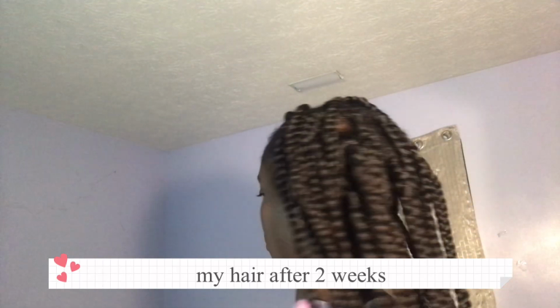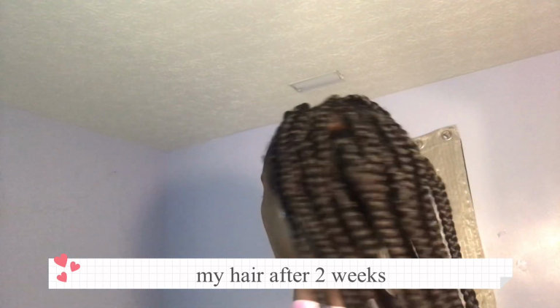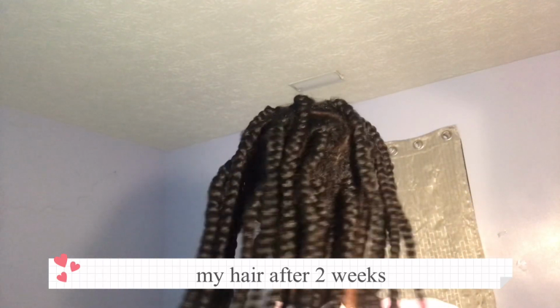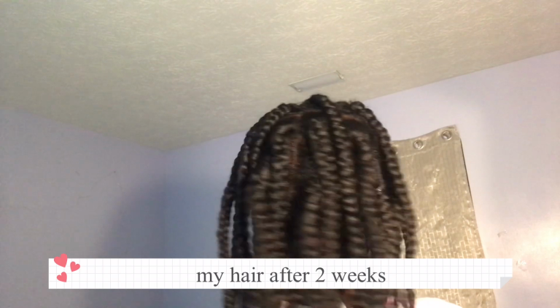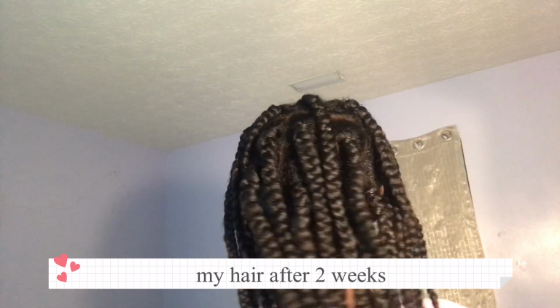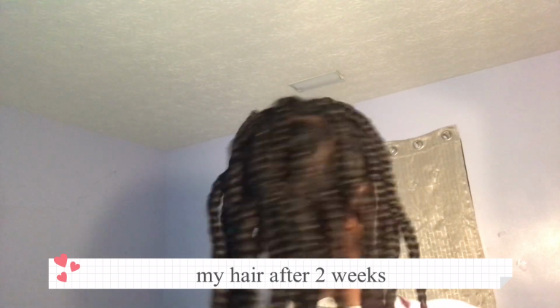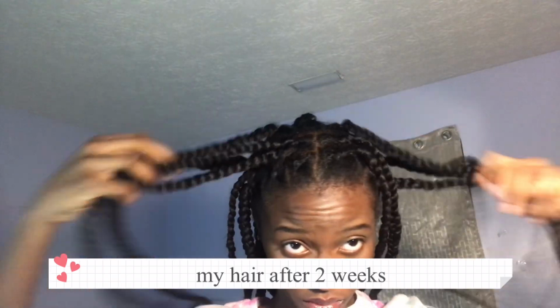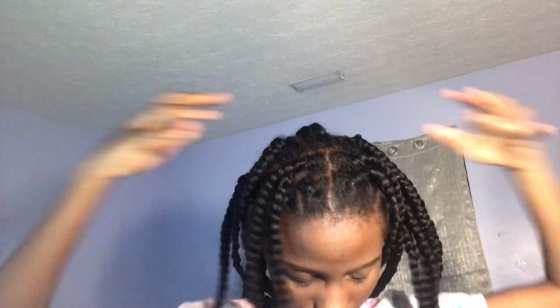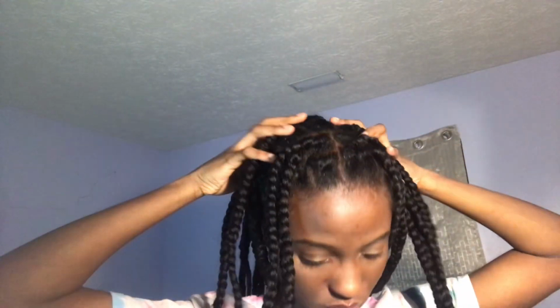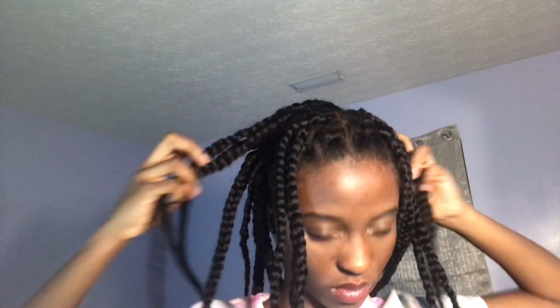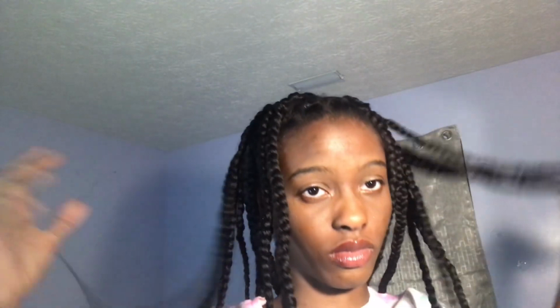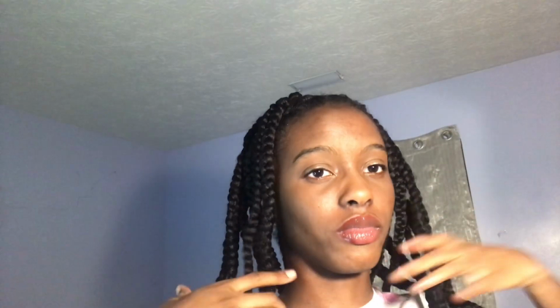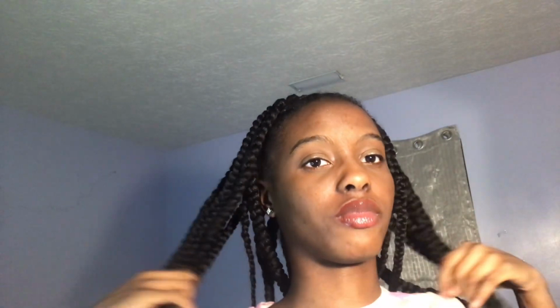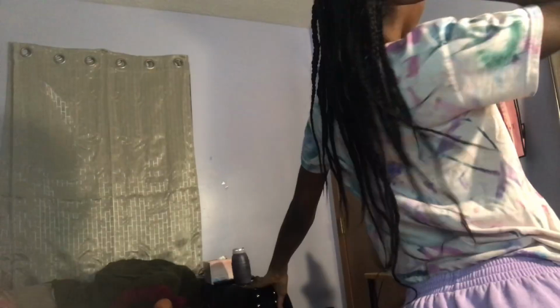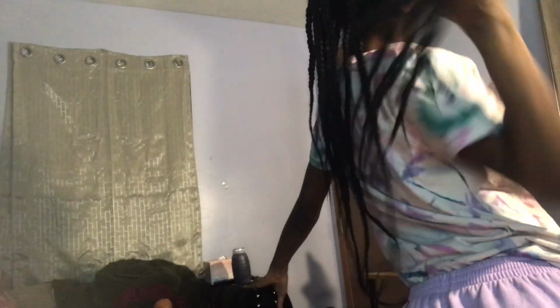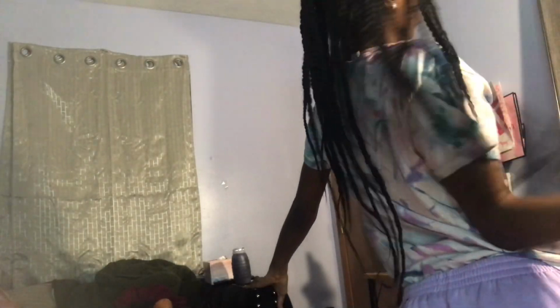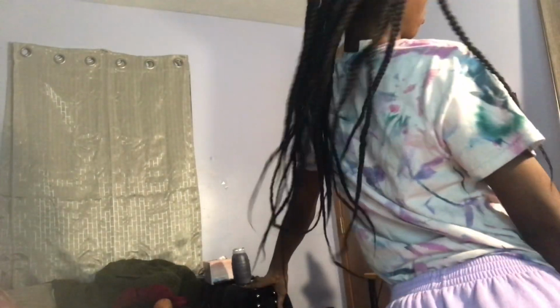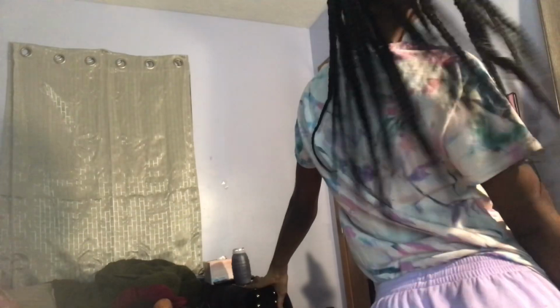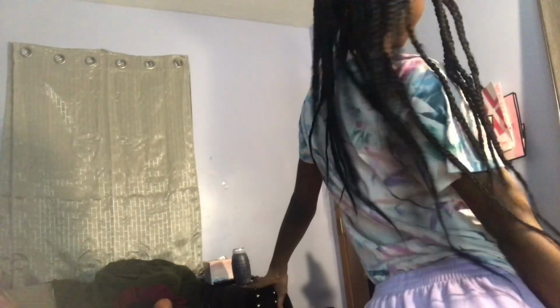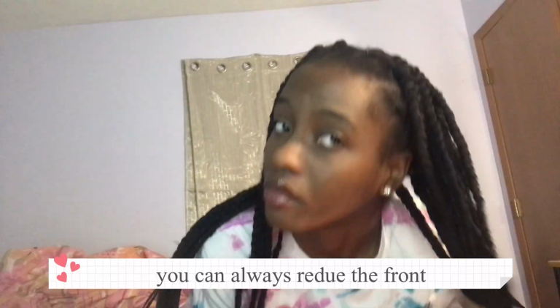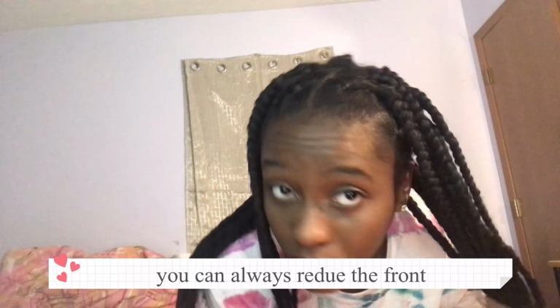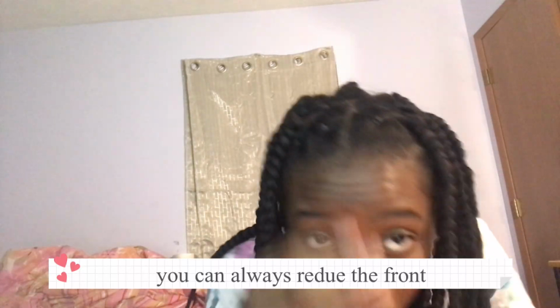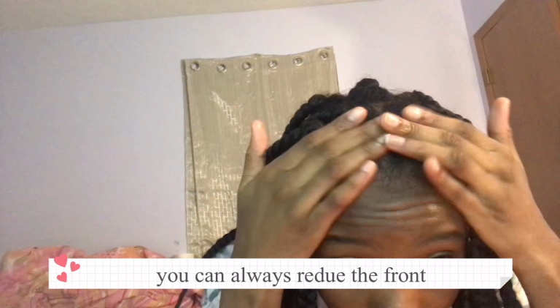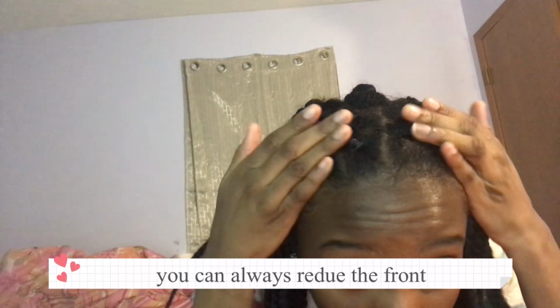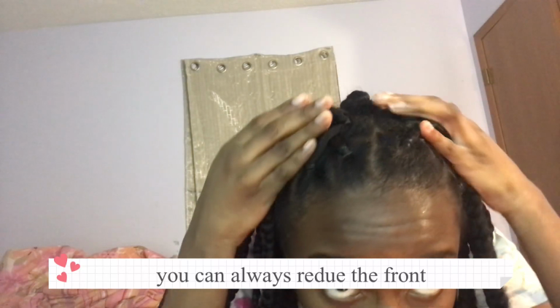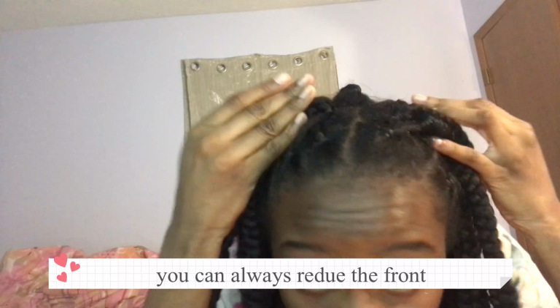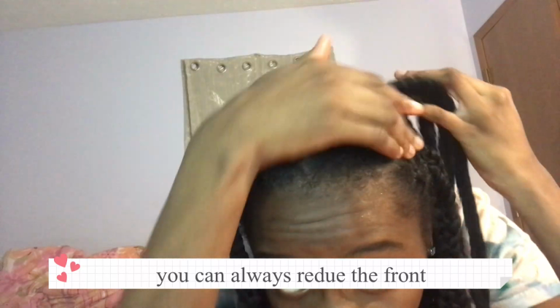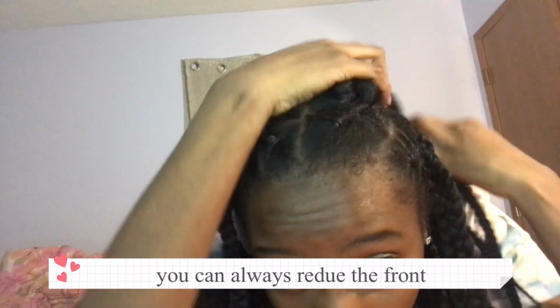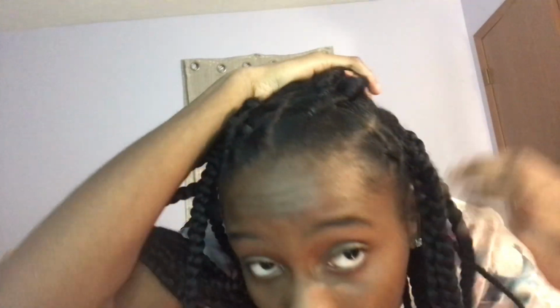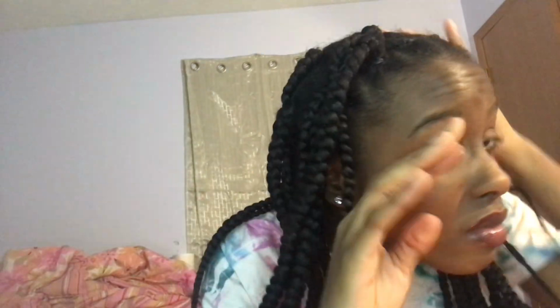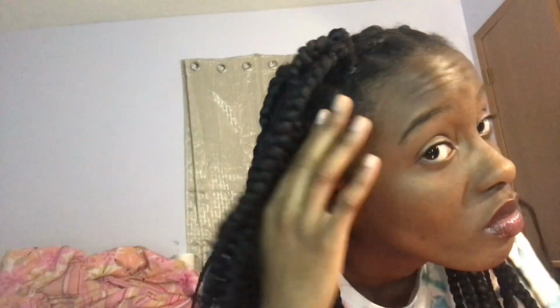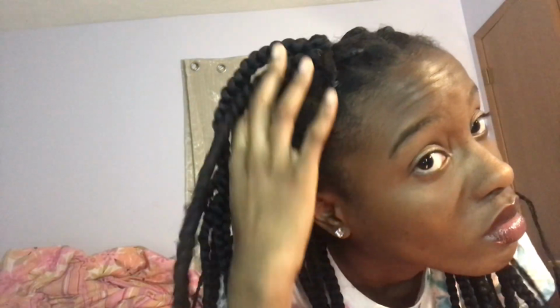This is my hair after two weeks. It's a bit bushy but it's fine. I didn't really add gel around my hair, so that's probably why. We can always fix the edges if you like.